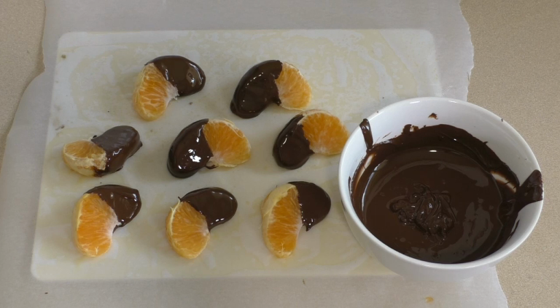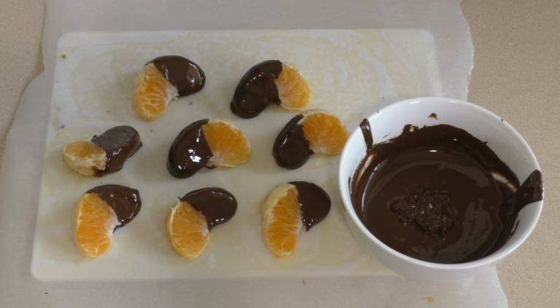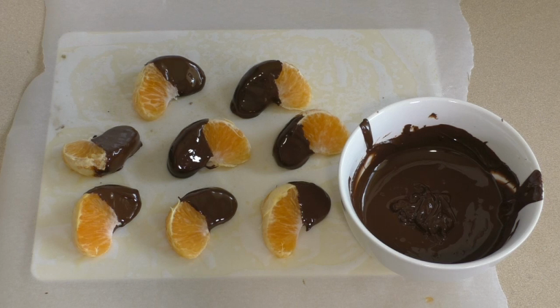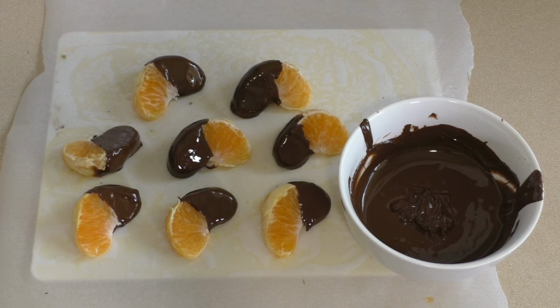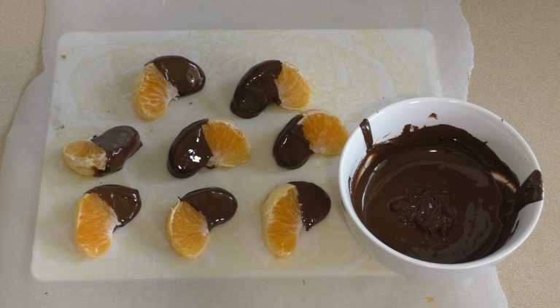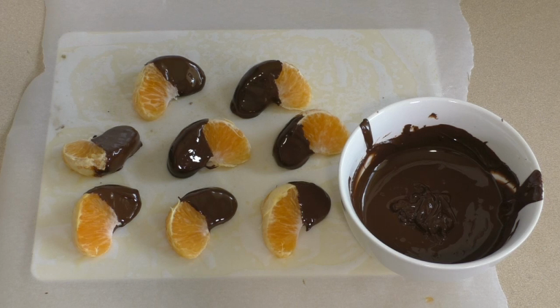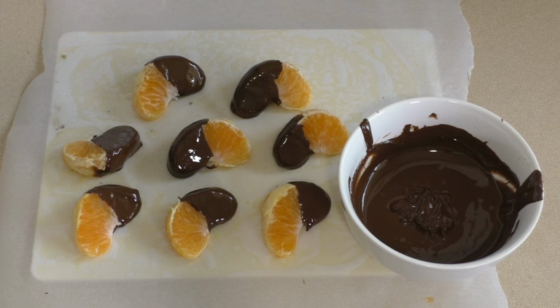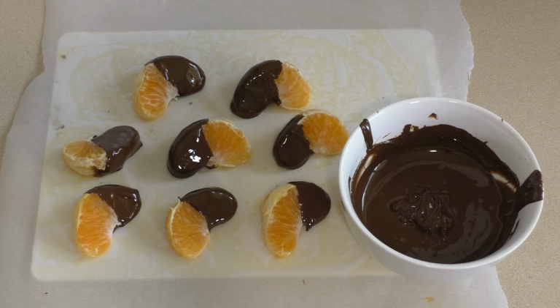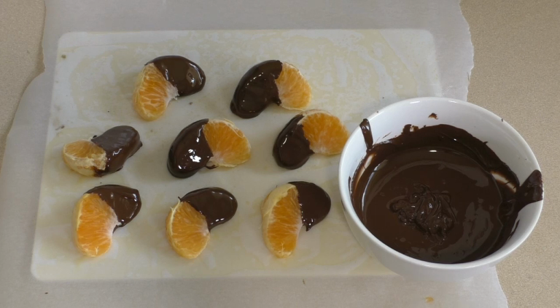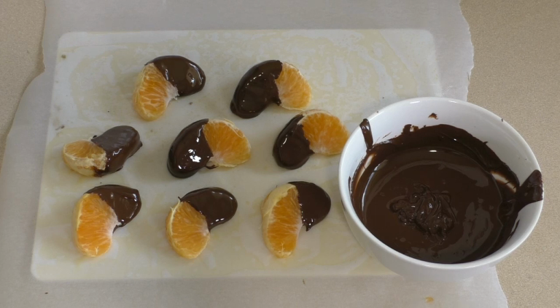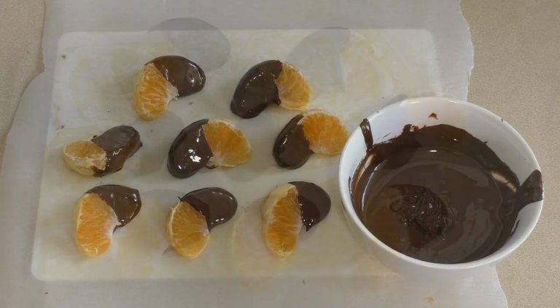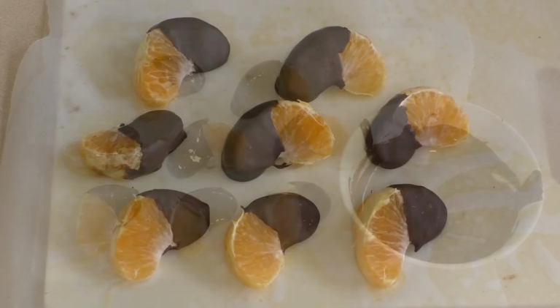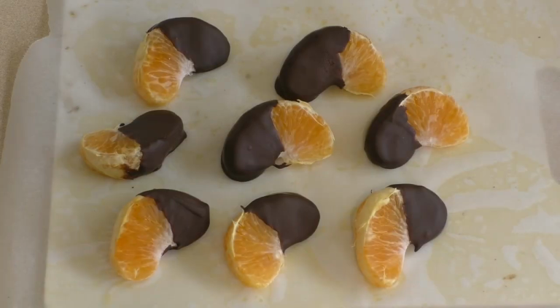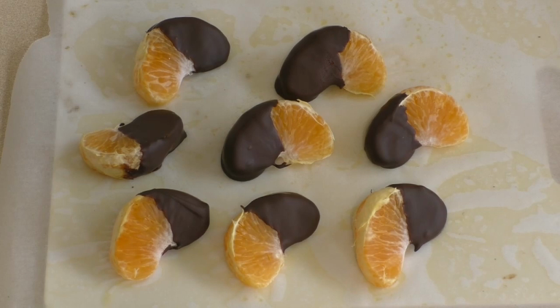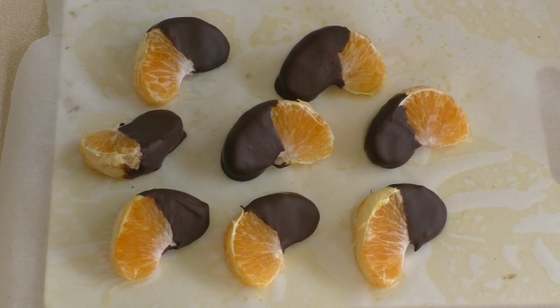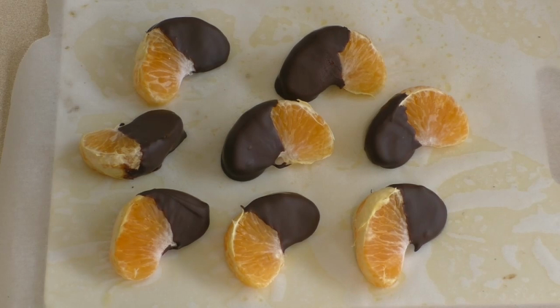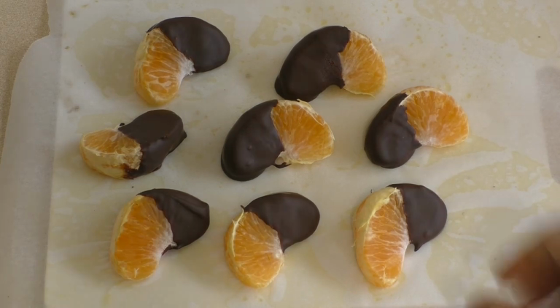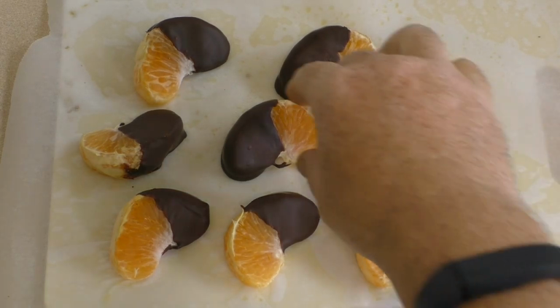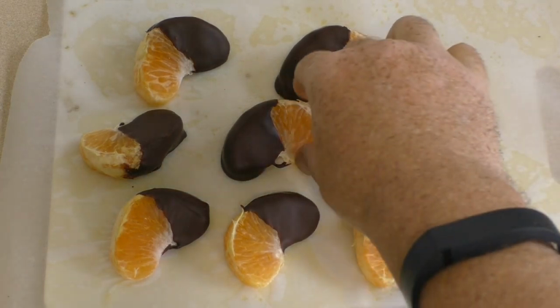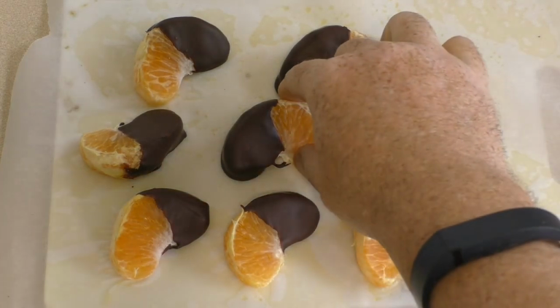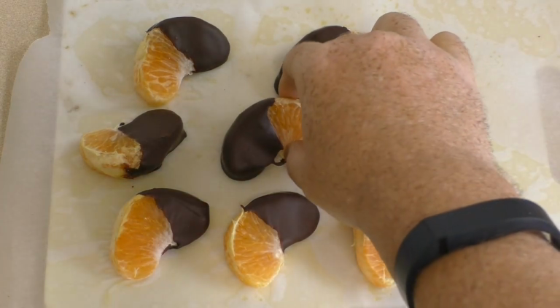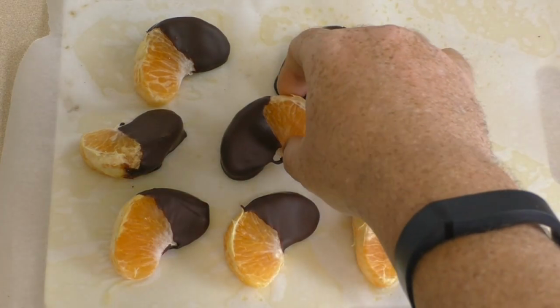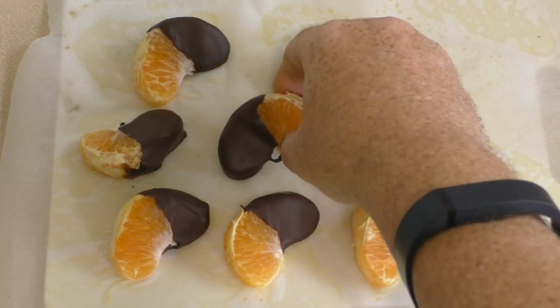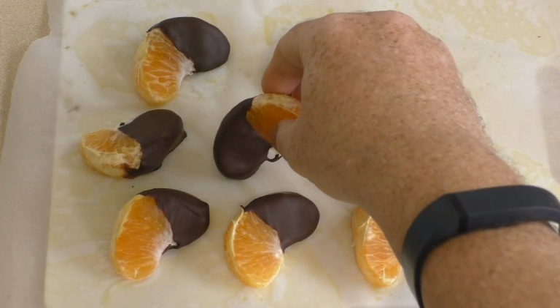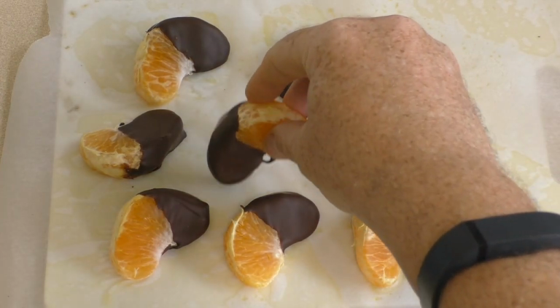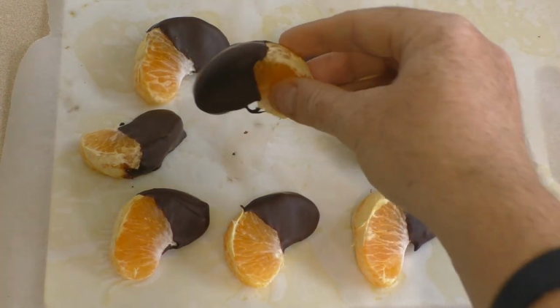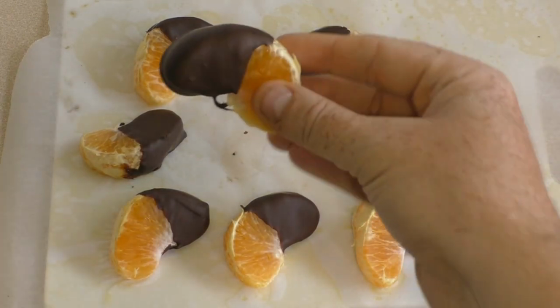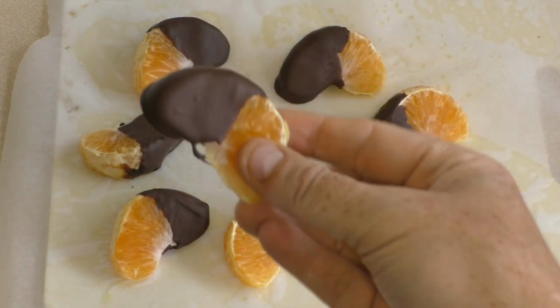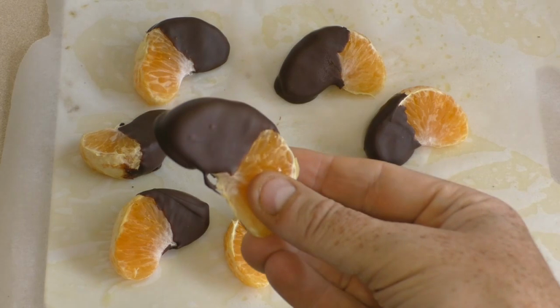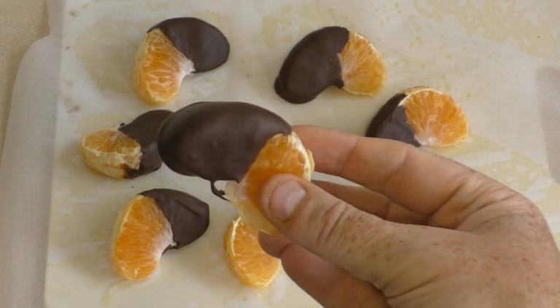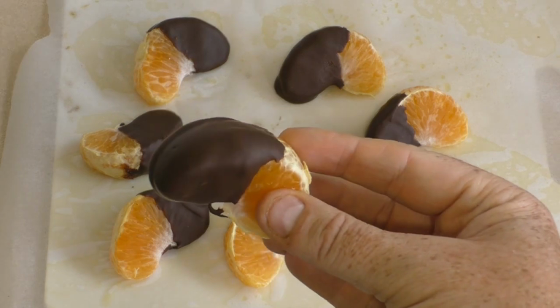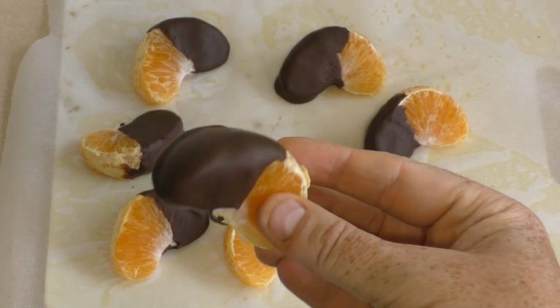Then eat! It's such a really easy, quick little treat. There you go. Beautiful. Look at that. Yum.